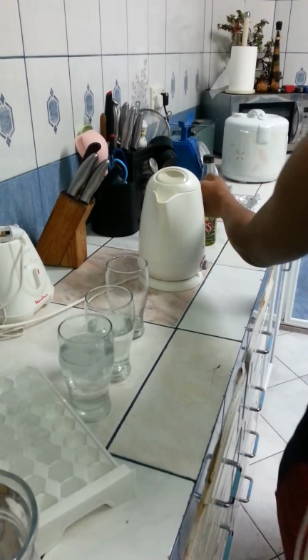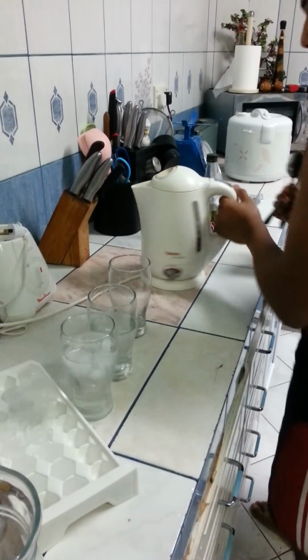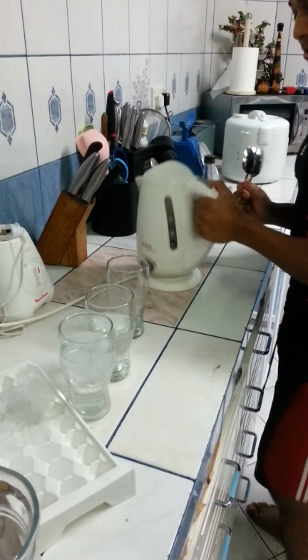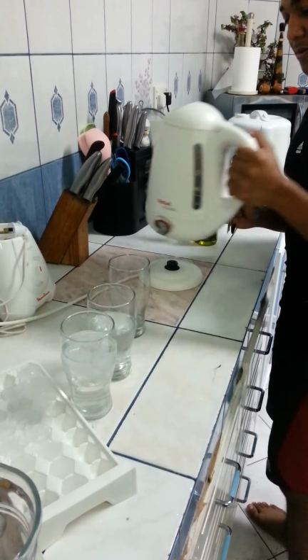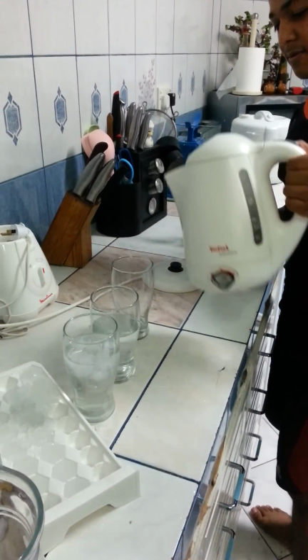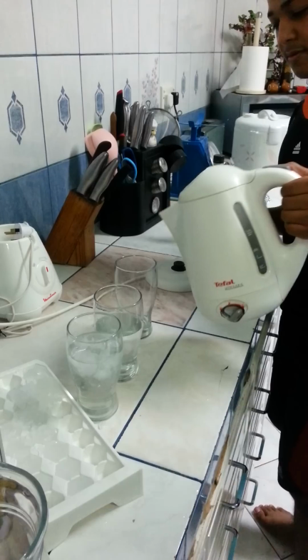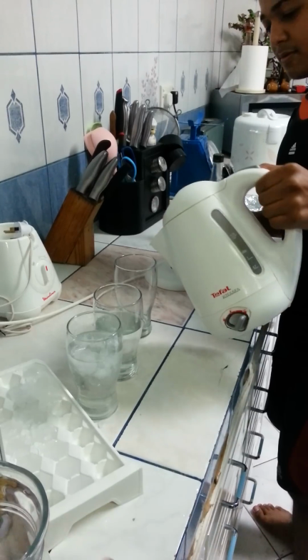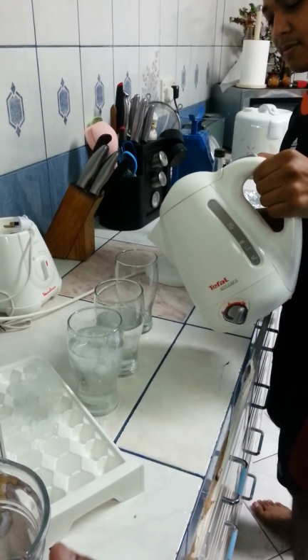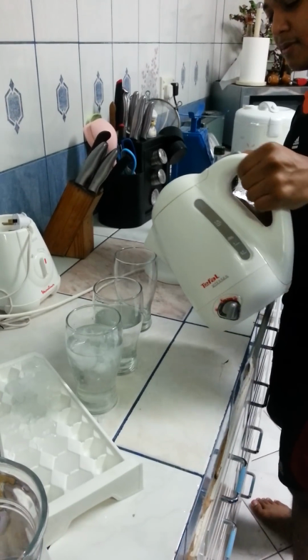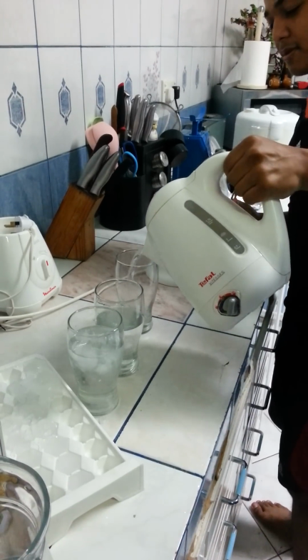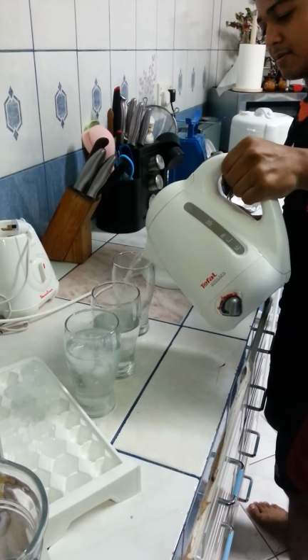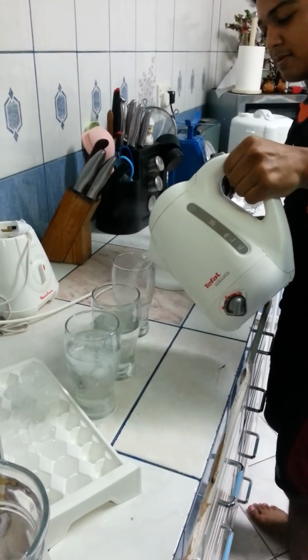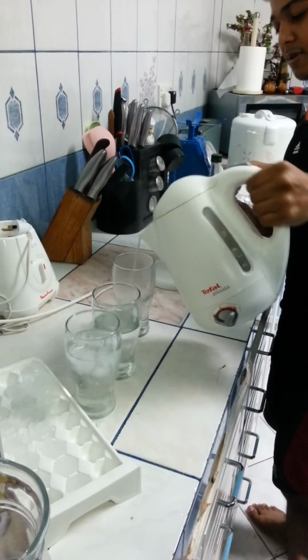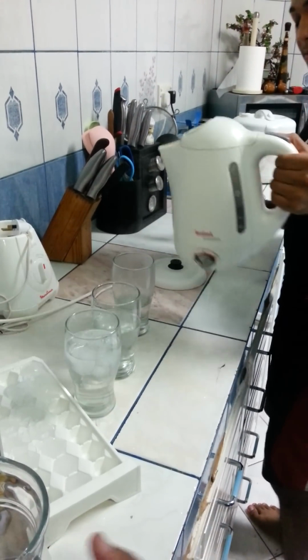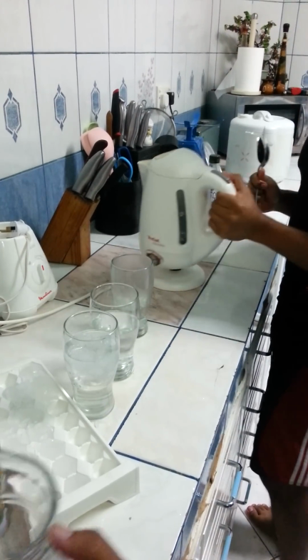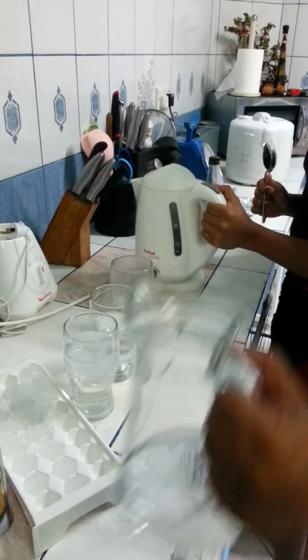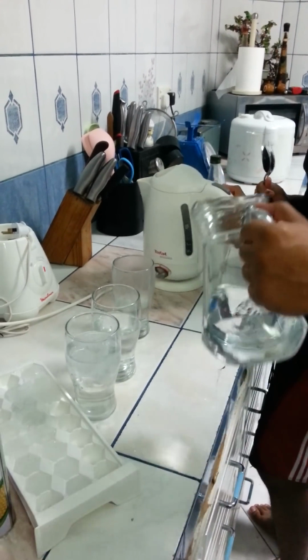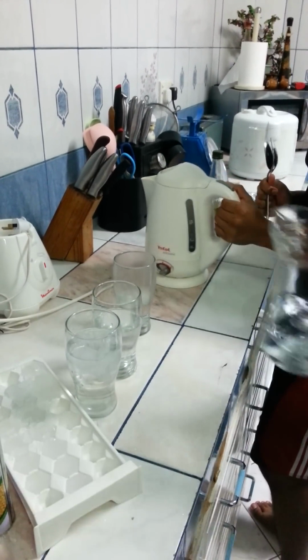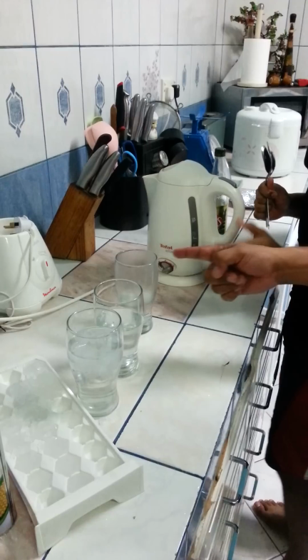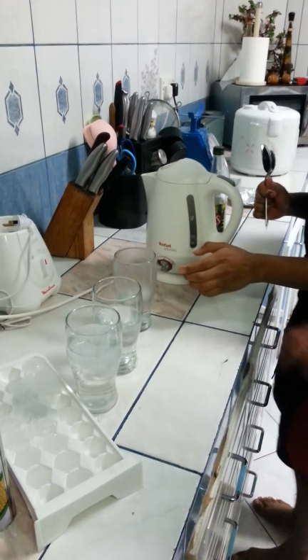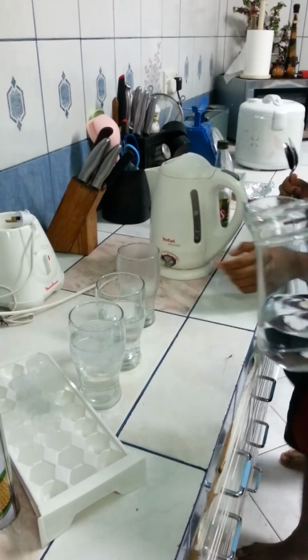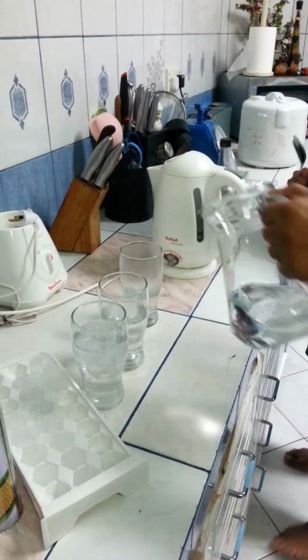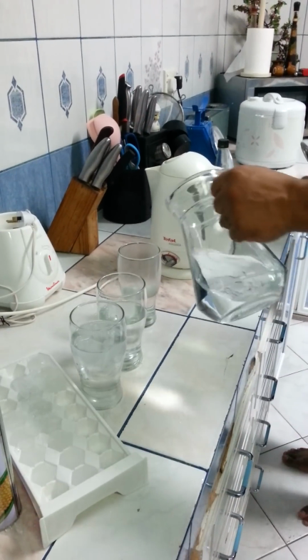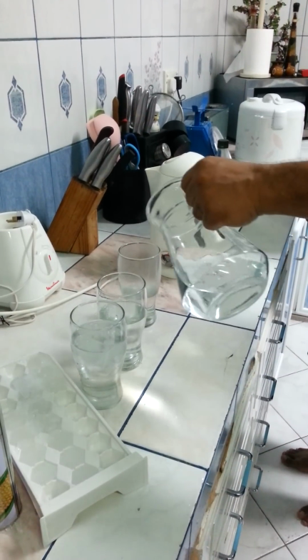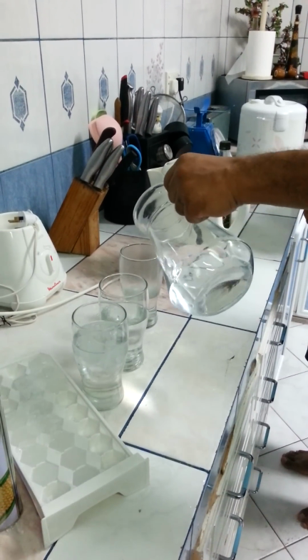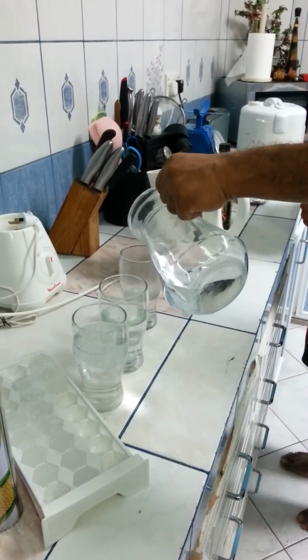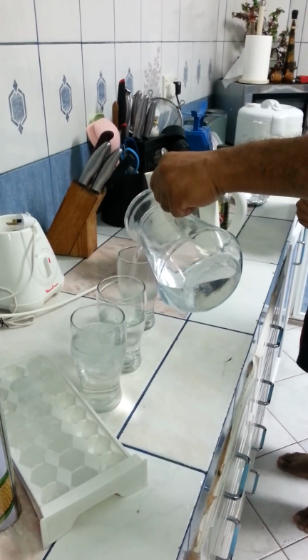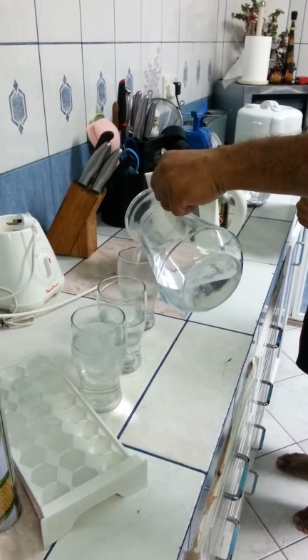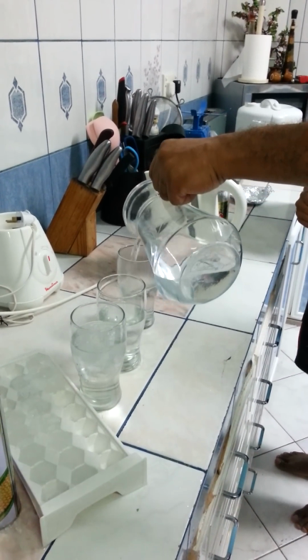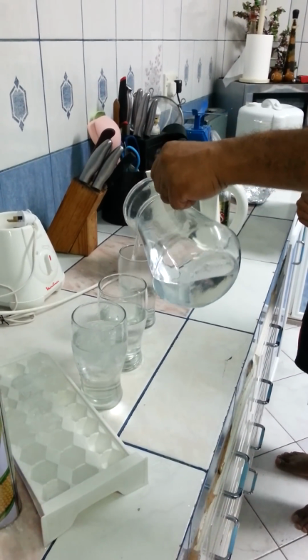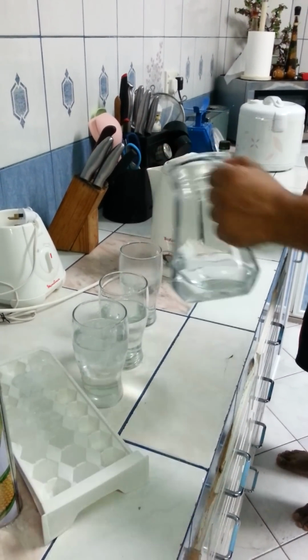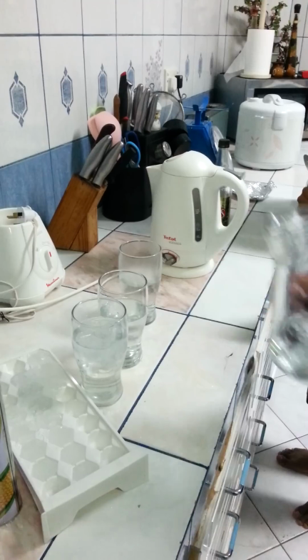This is hot — this is hot boiled water. It's very hot, so be careful. You can see the steam coming off it. You mix it a bit so that it's drinkable.